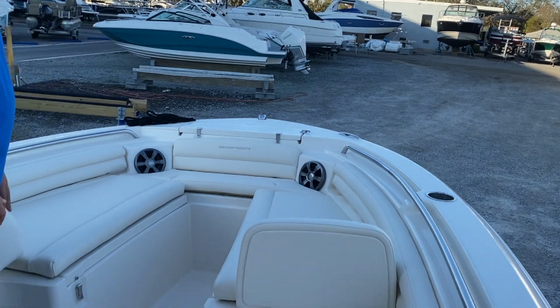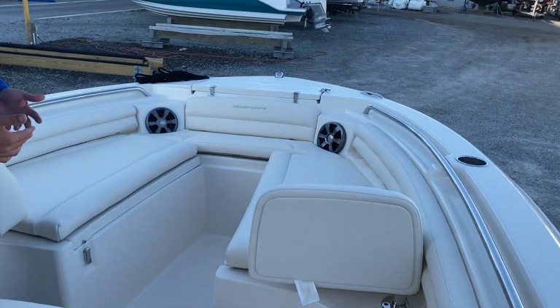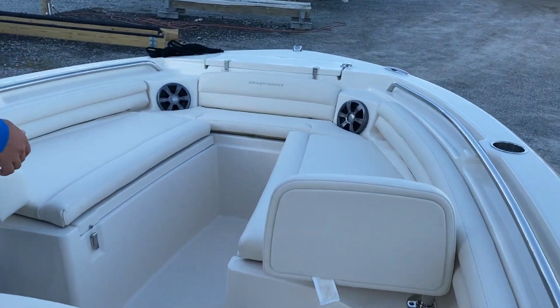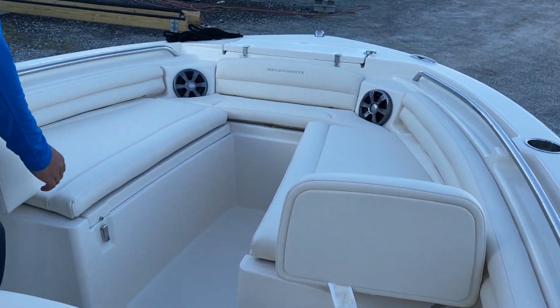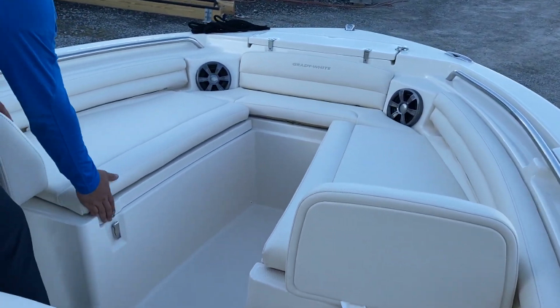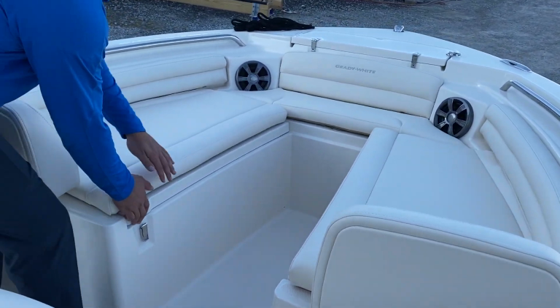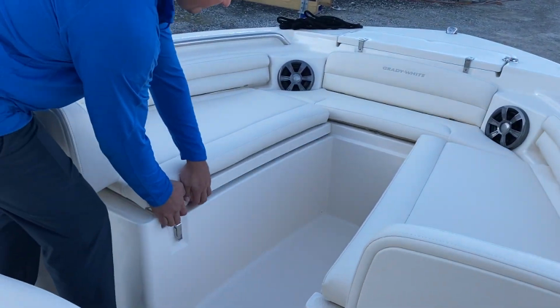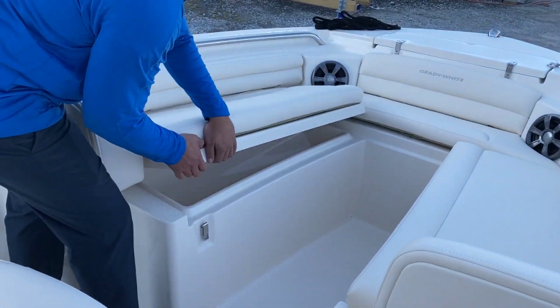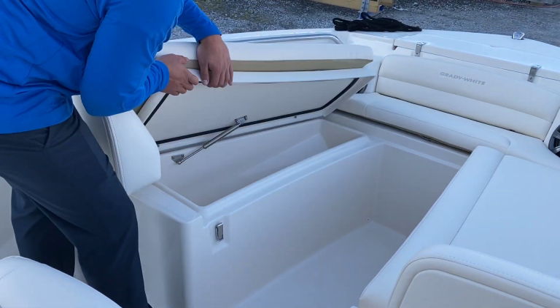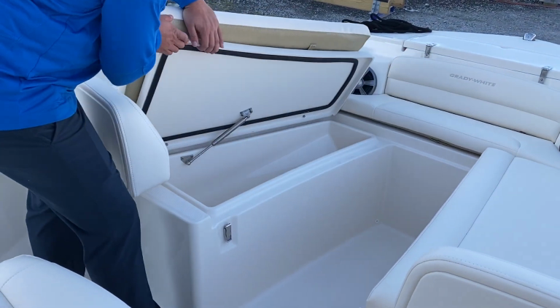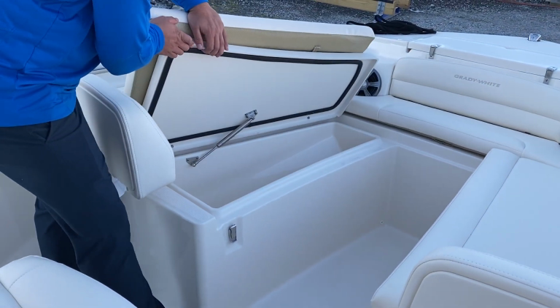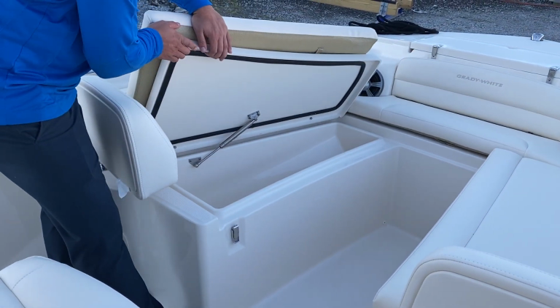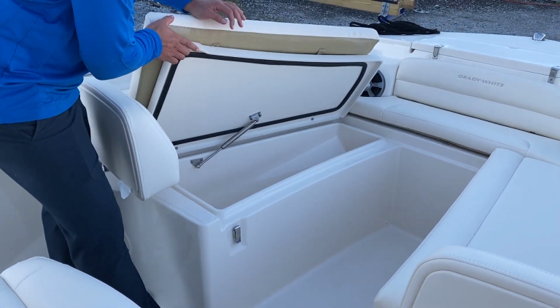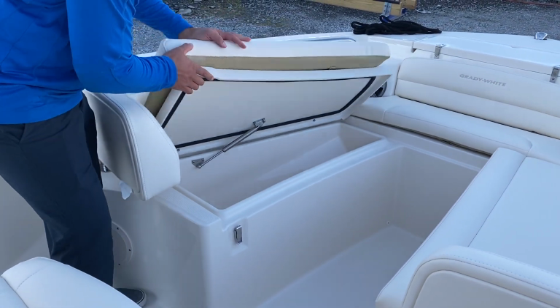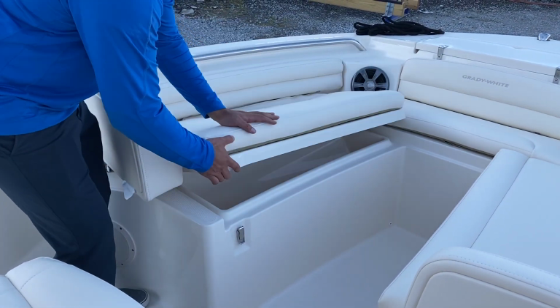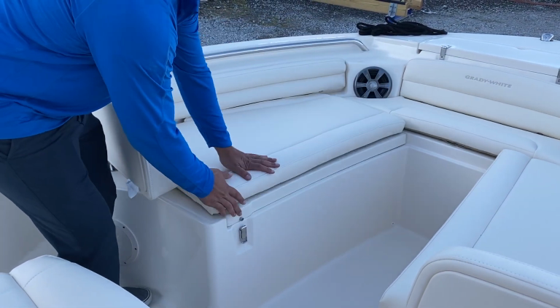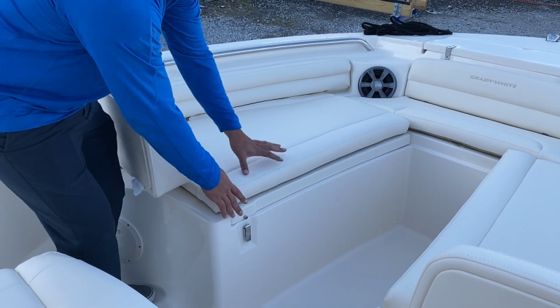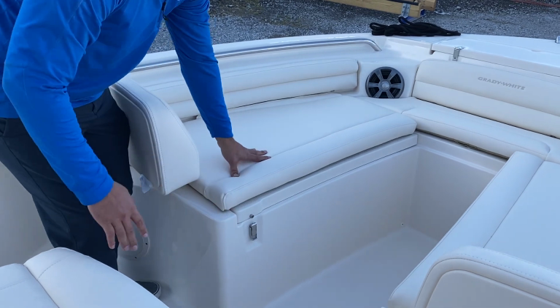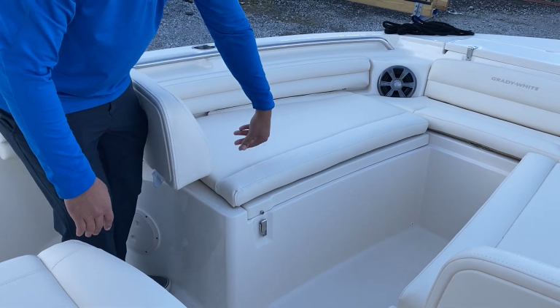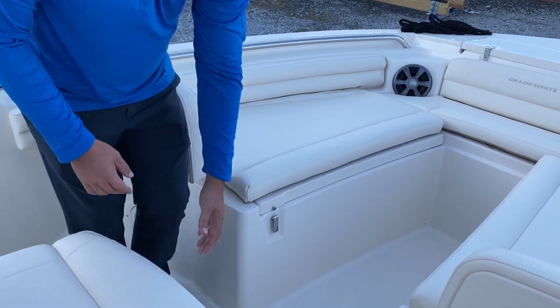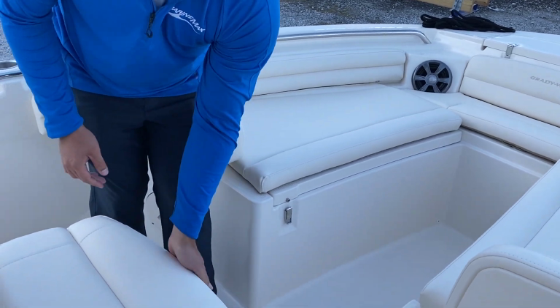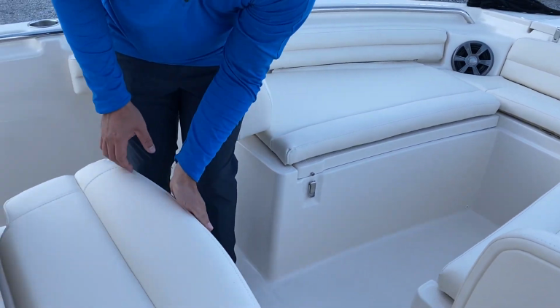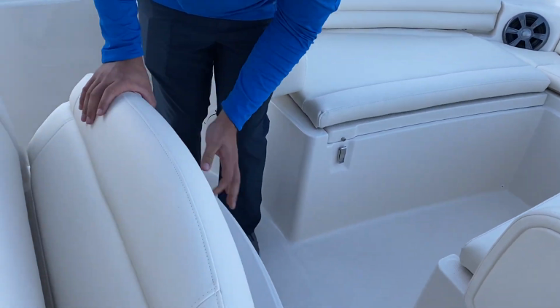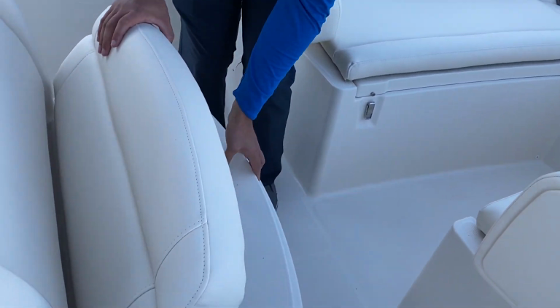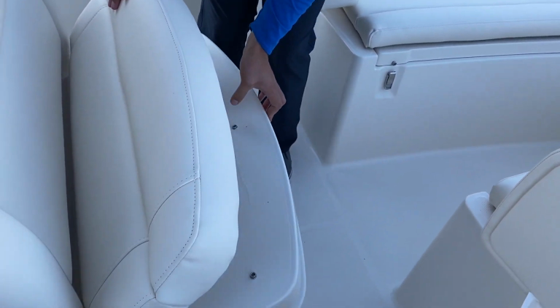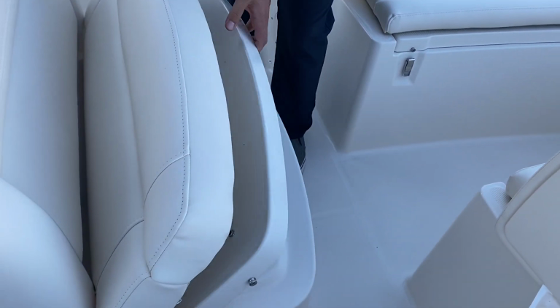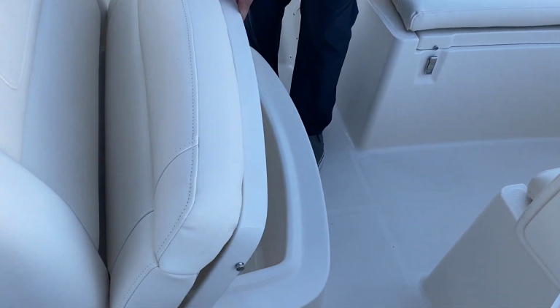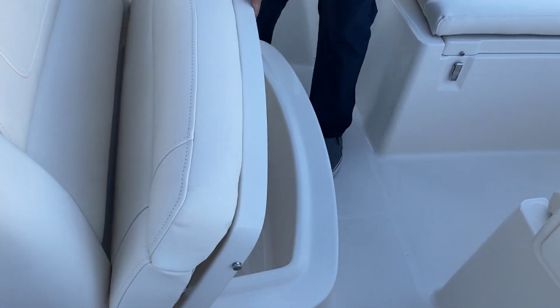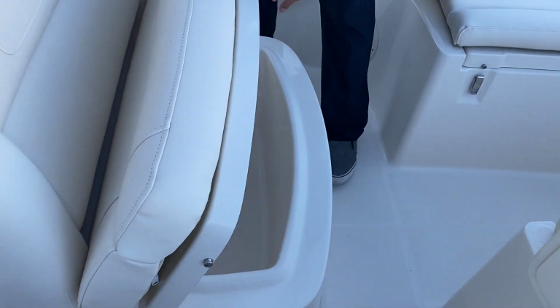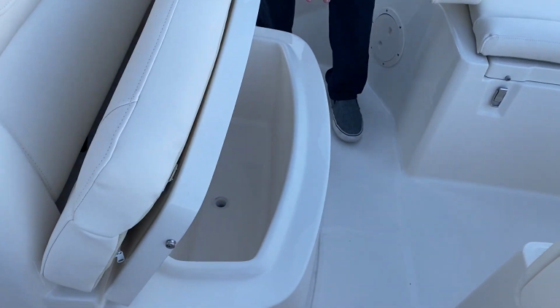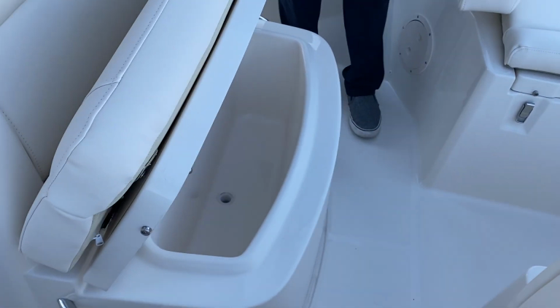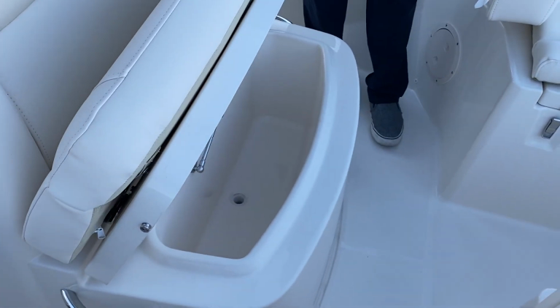Lots of room for storage. Comfortable cushions, comfortable seats. And there's a cooler right there.